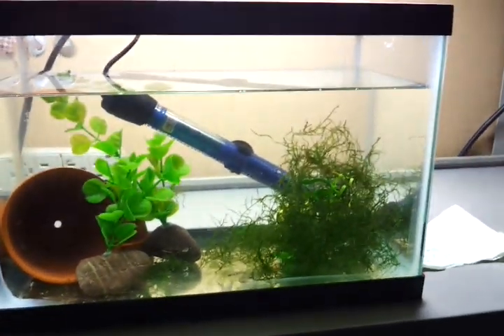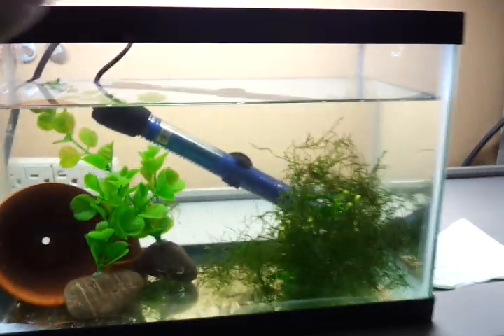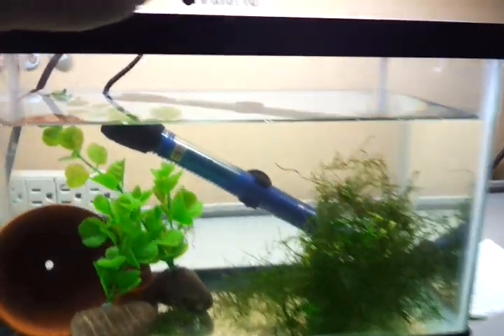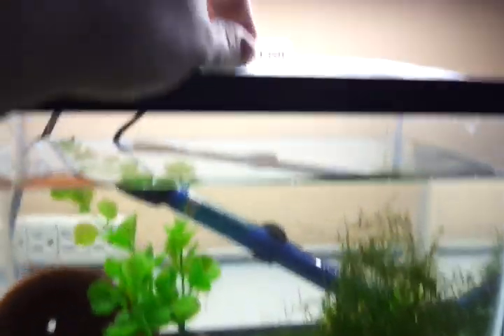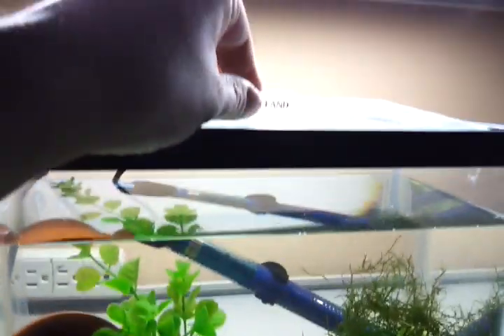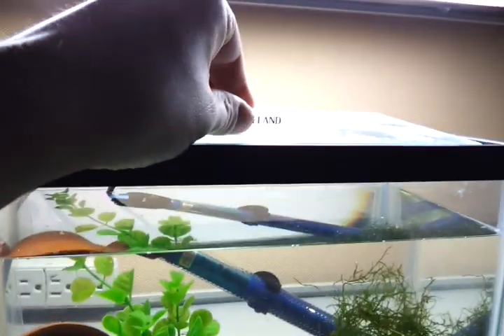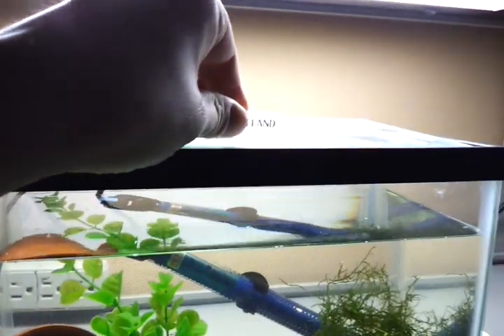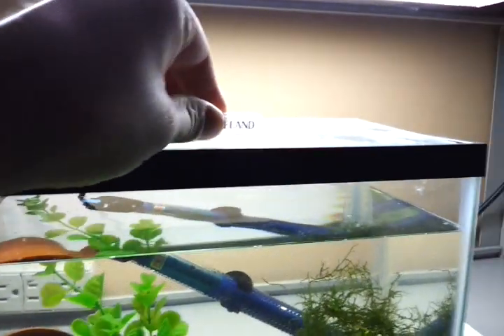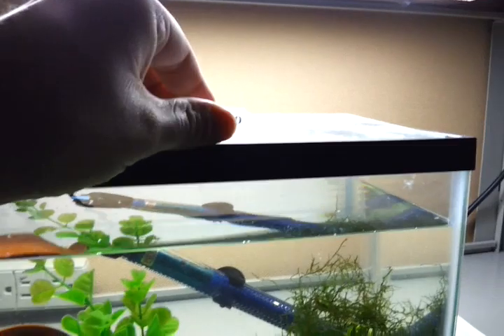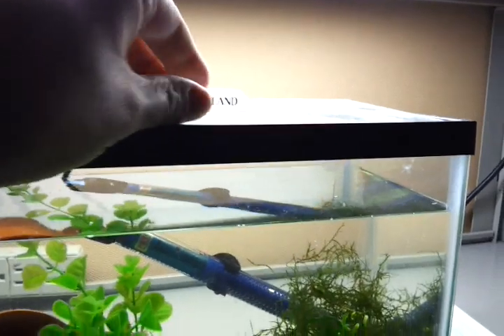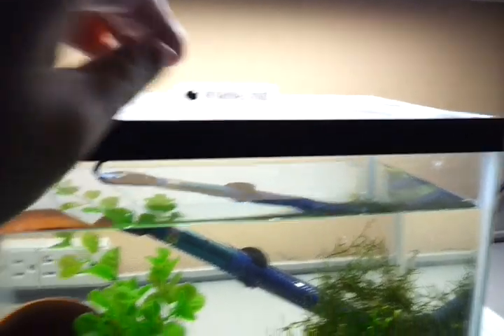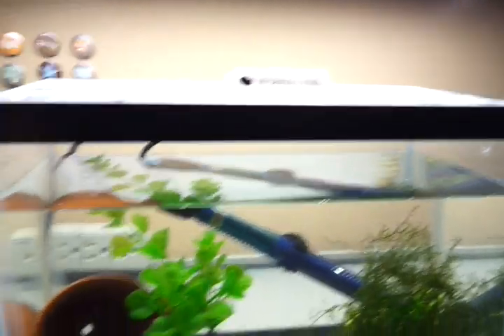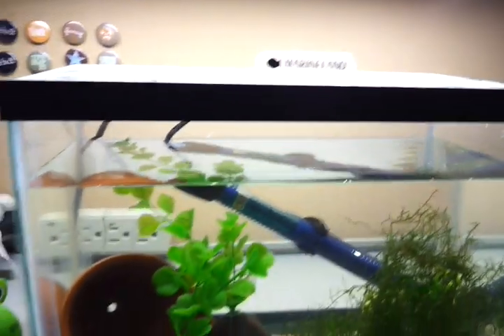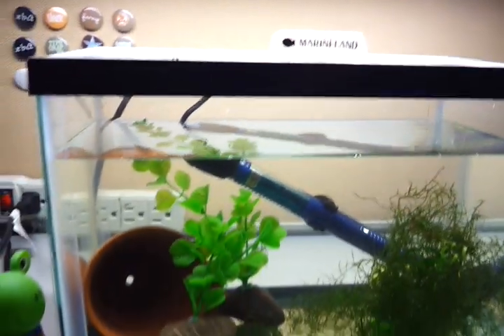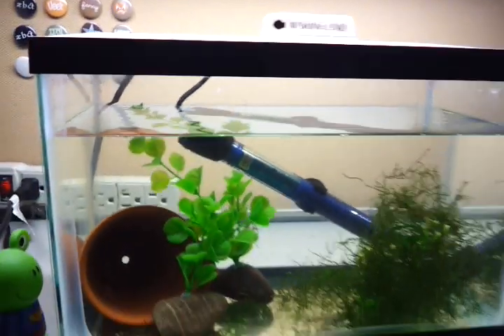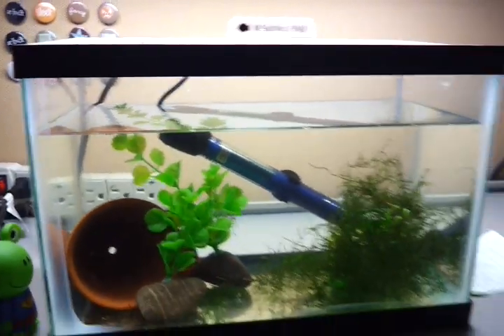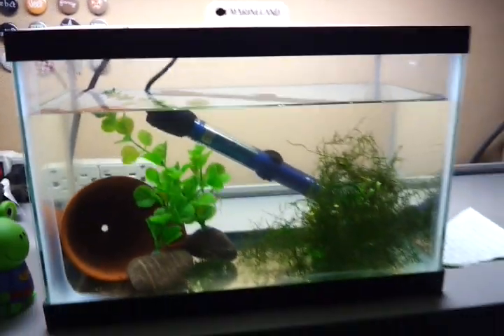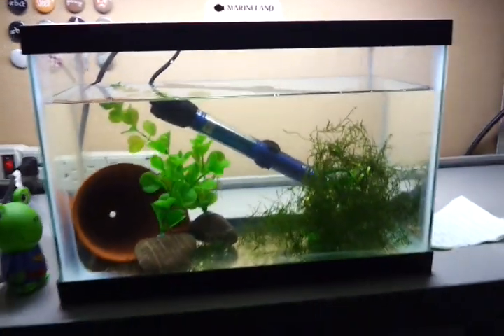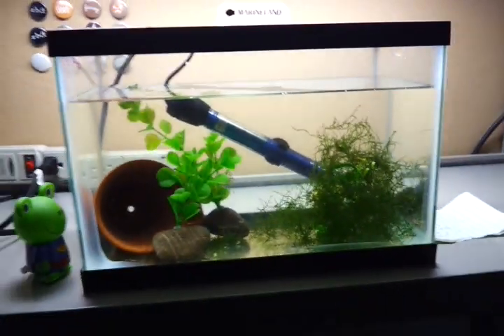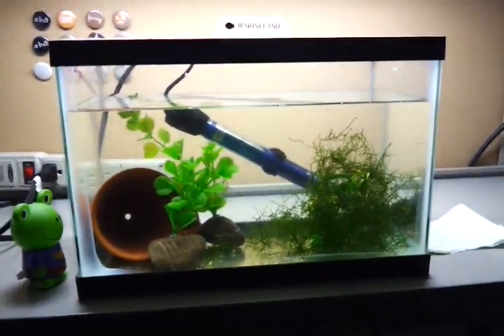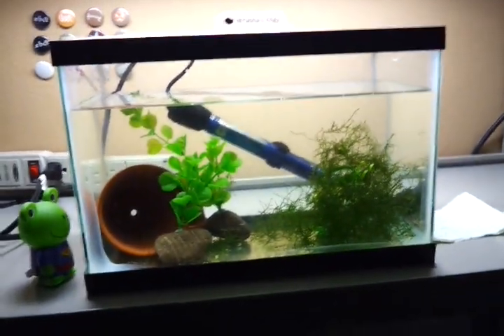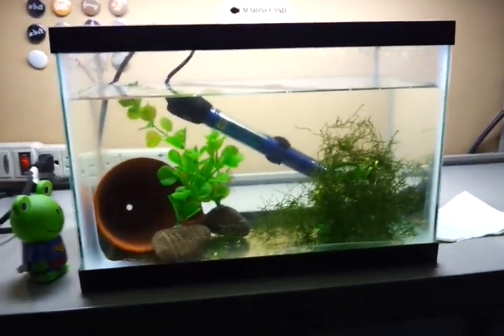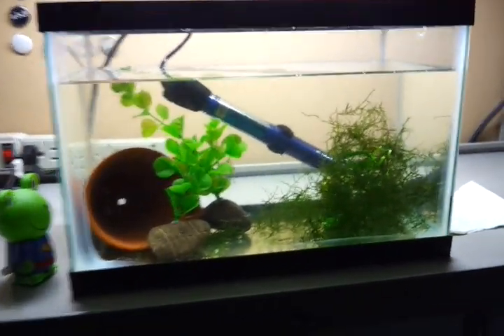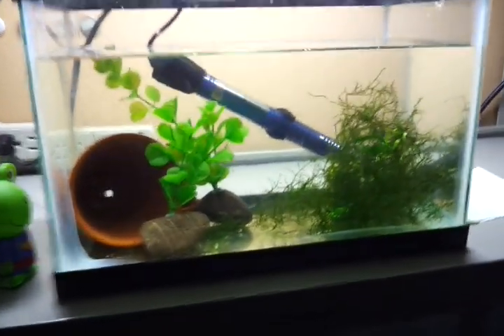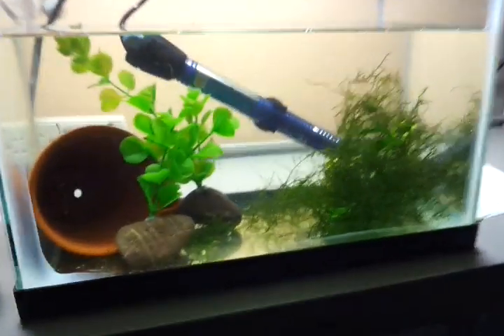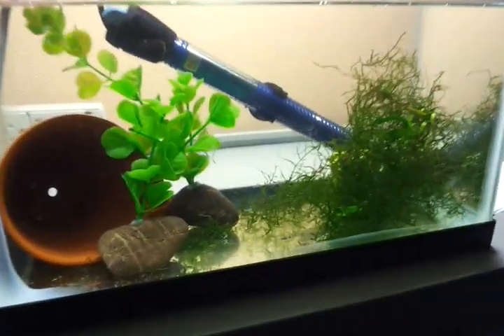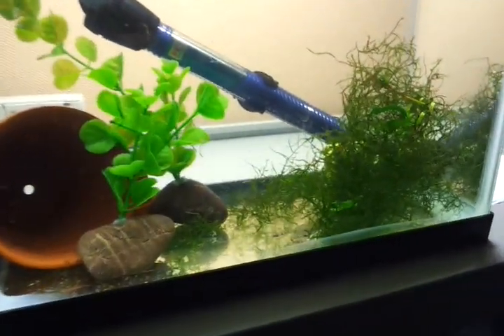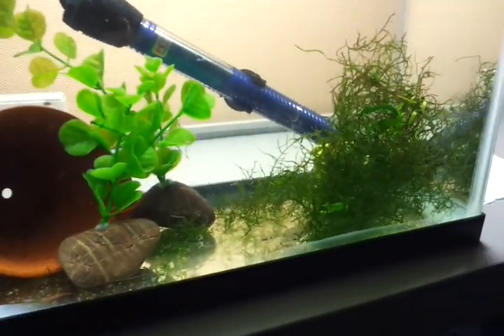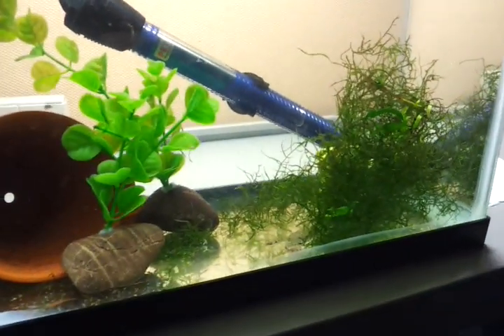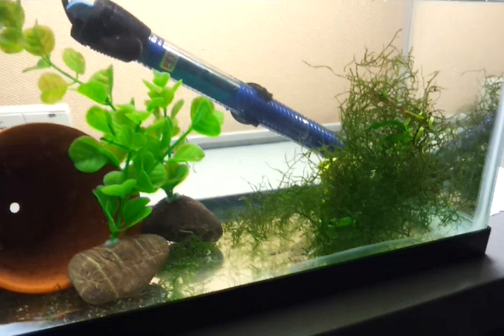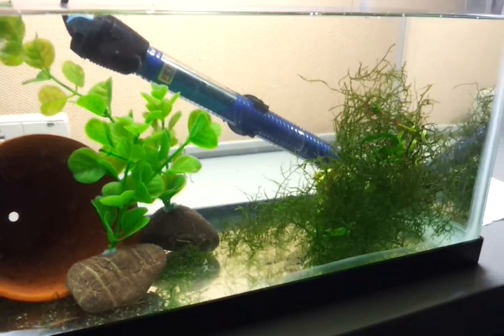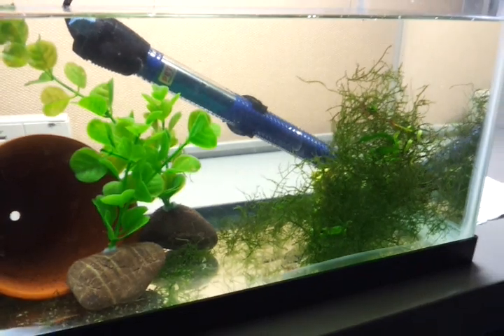They are climbers, so it is recommended that you keep a lid on. Just wanted to introduce you to him.